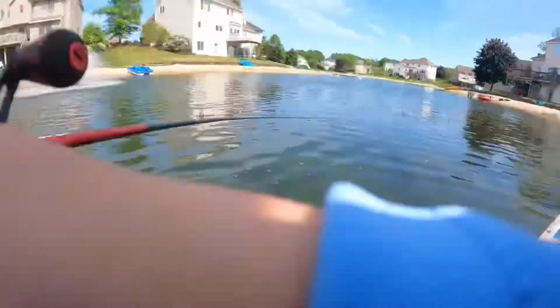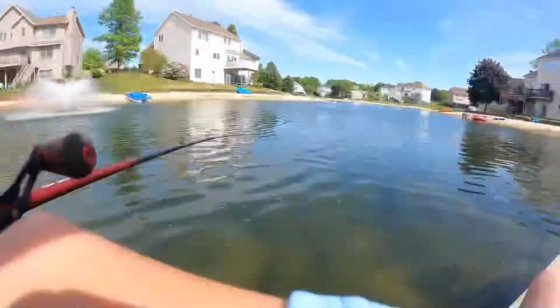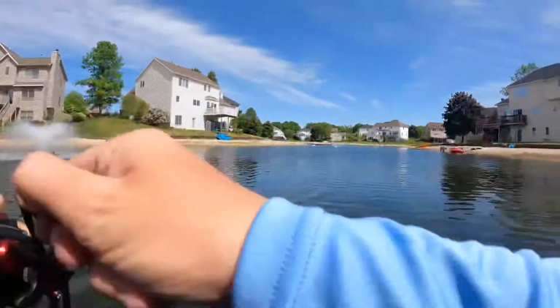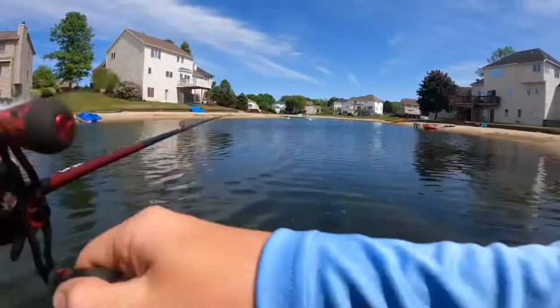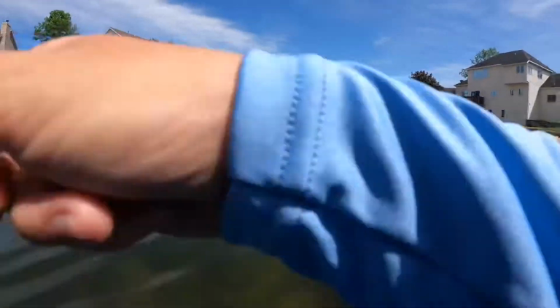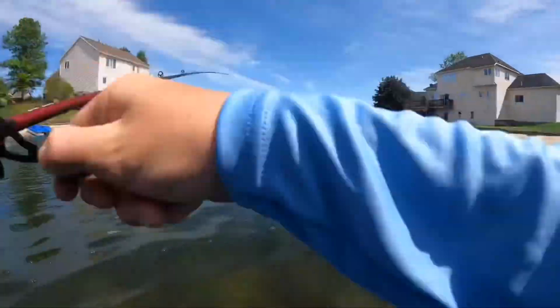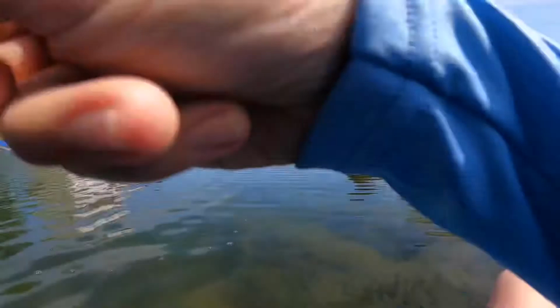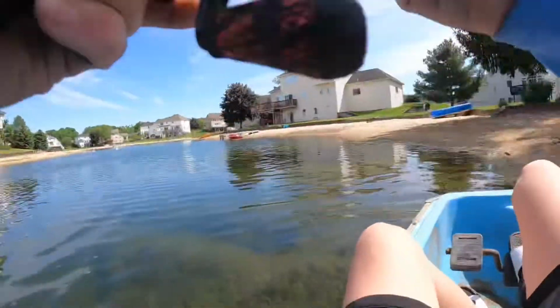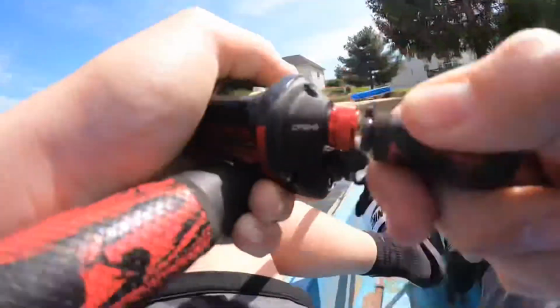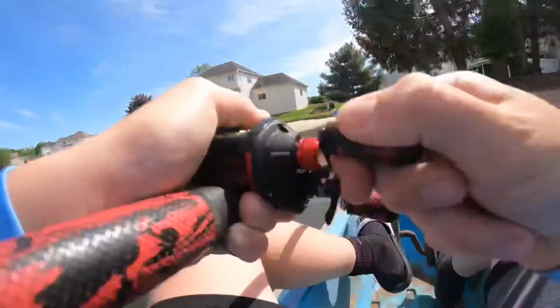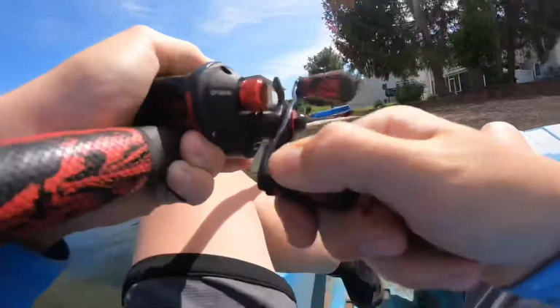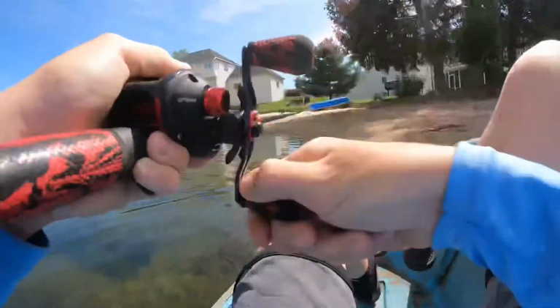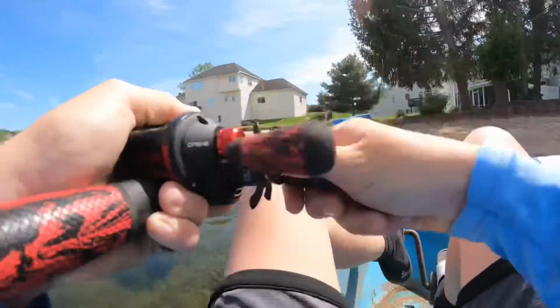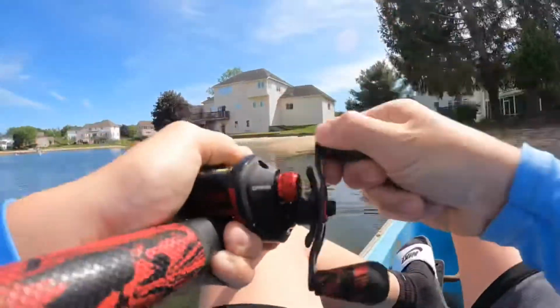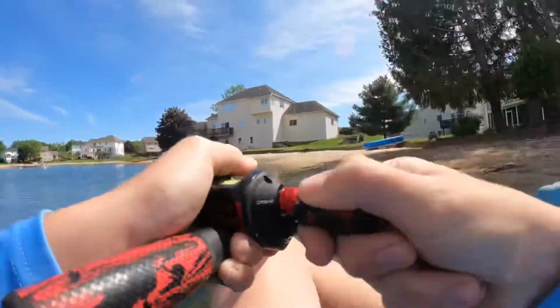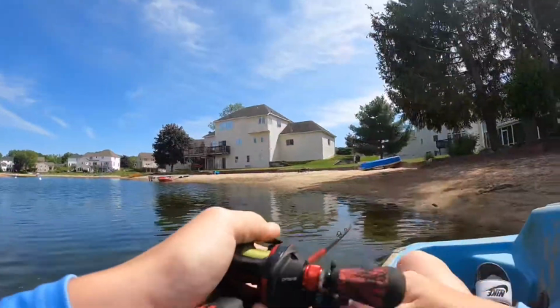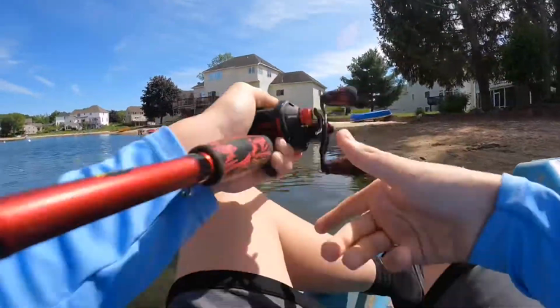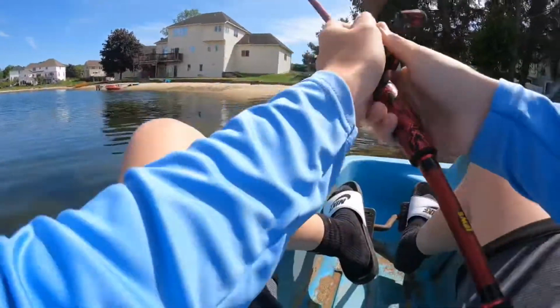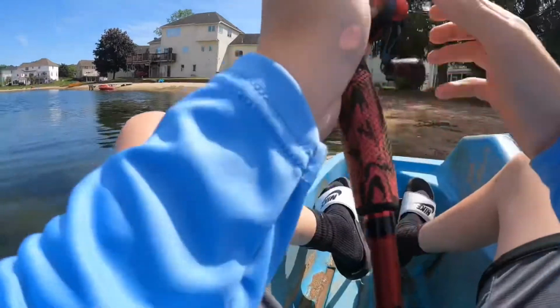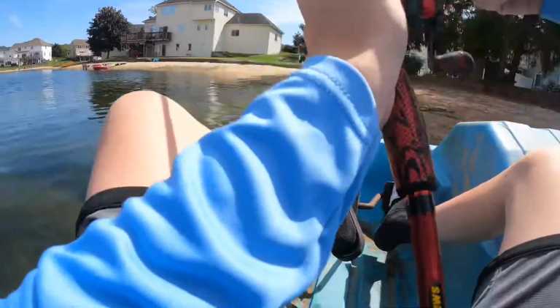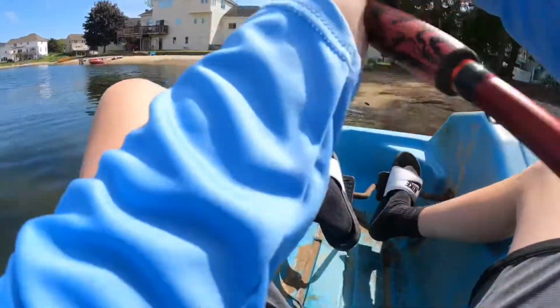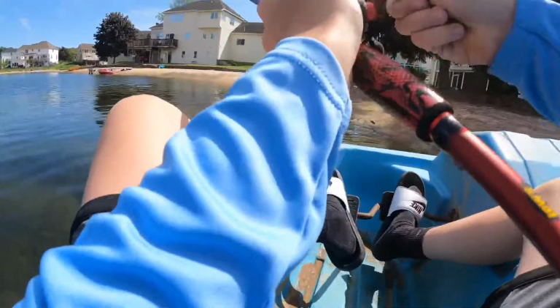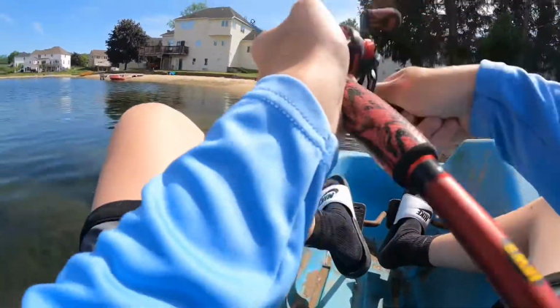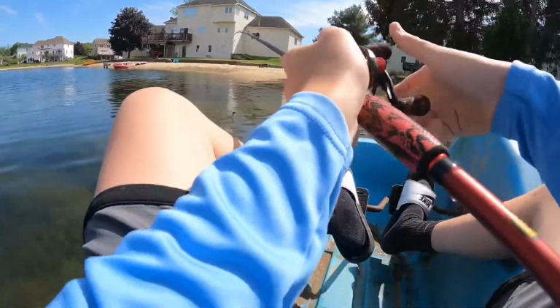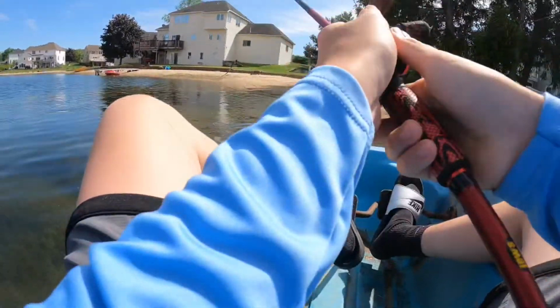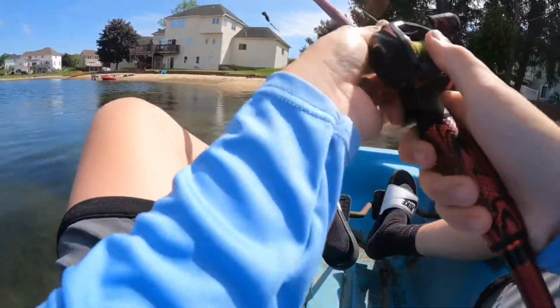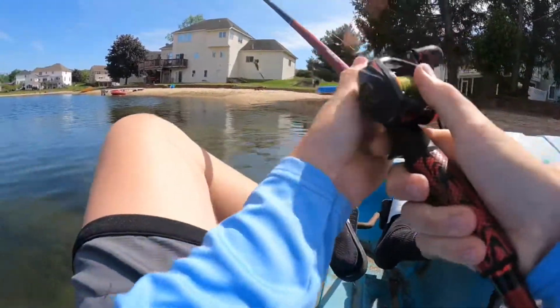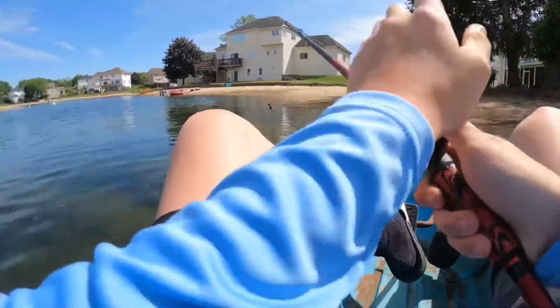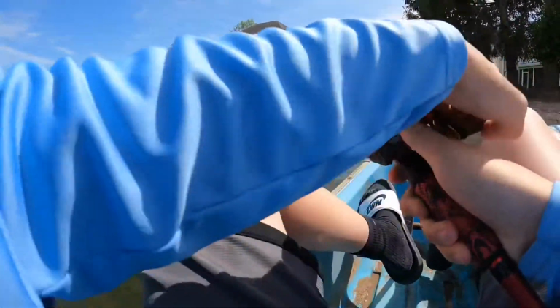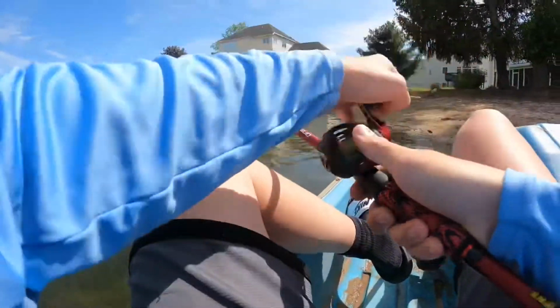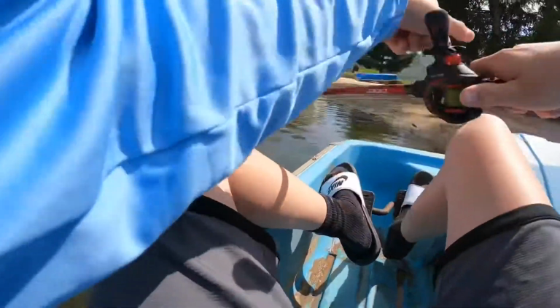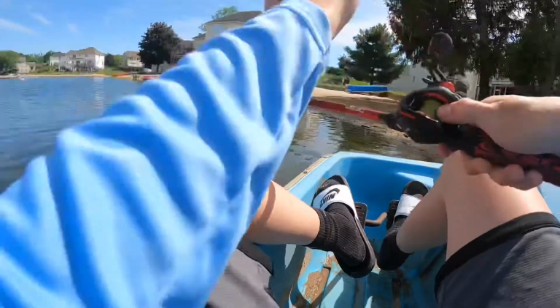Oh my god — it spit it! That was sick. I casted it, had it on the bank, crawled it in from the bank into the water, and as soon as it hit the water a fish slammed it.